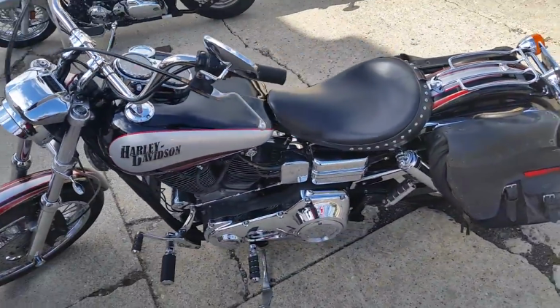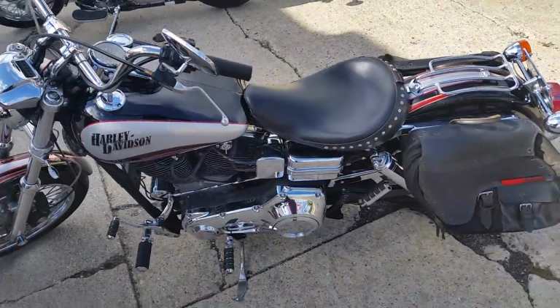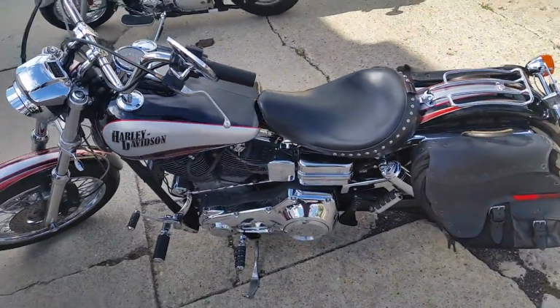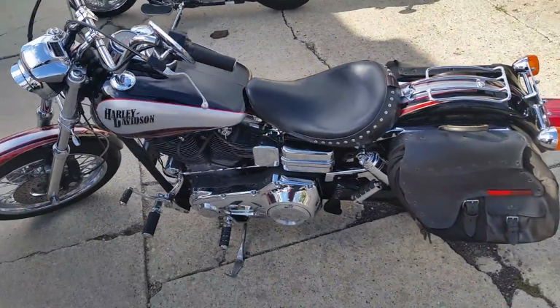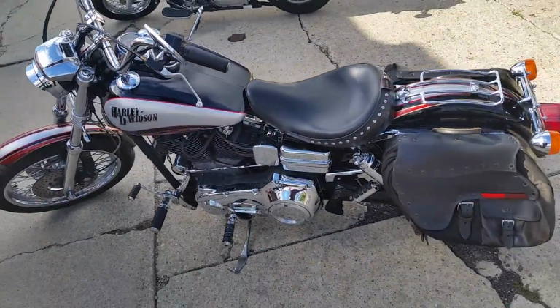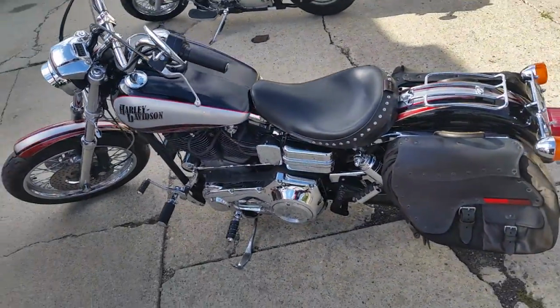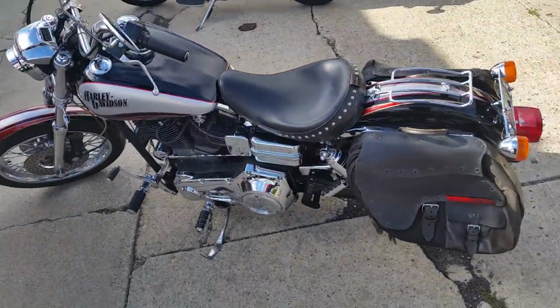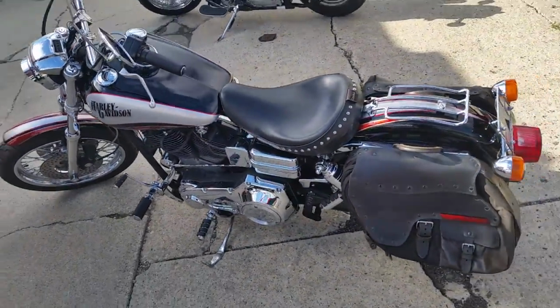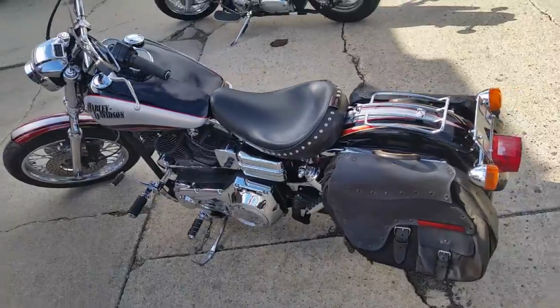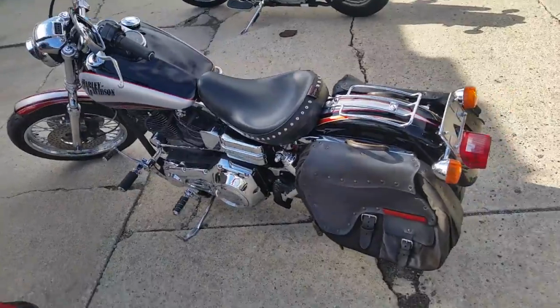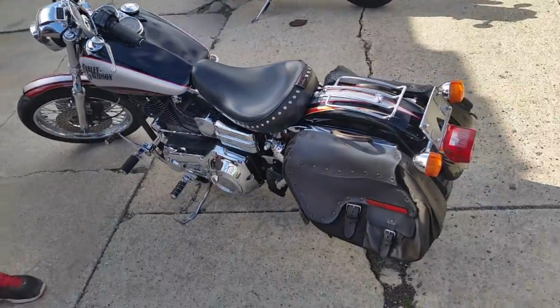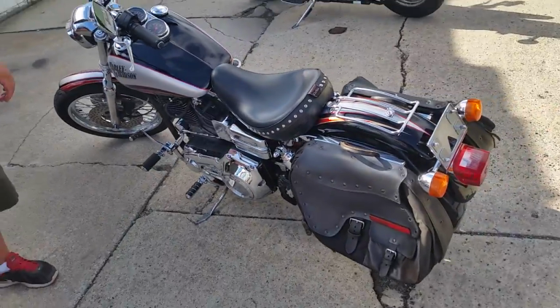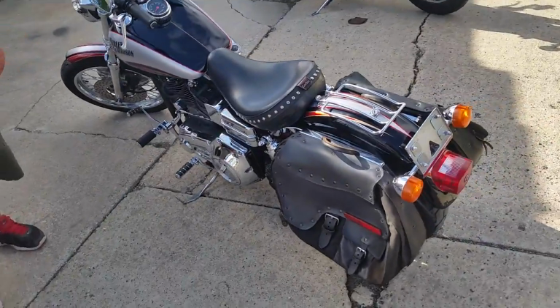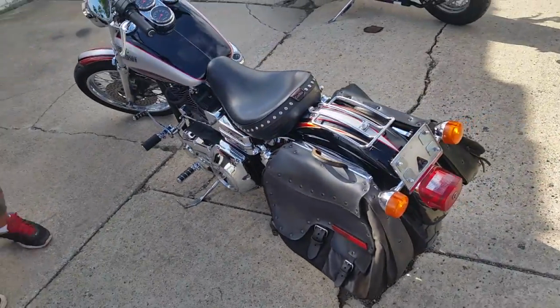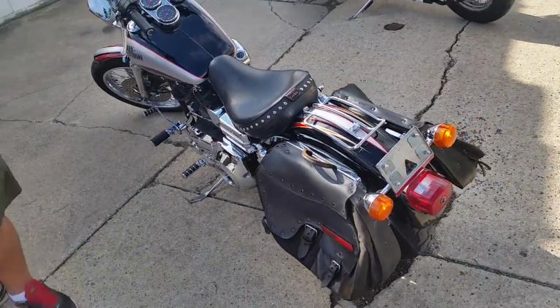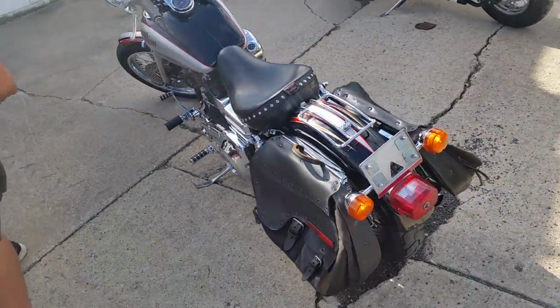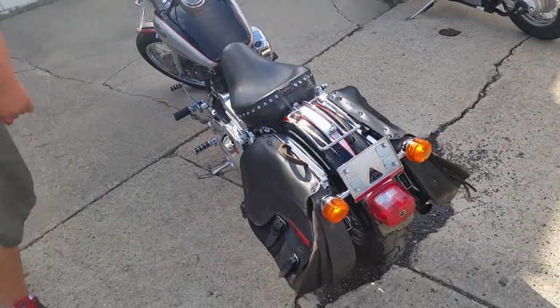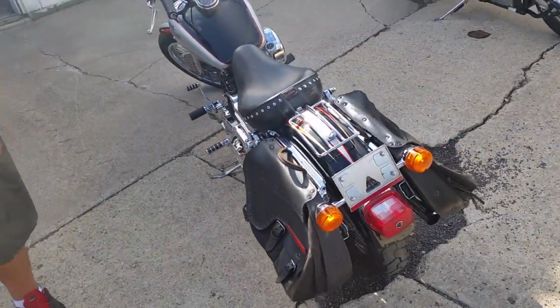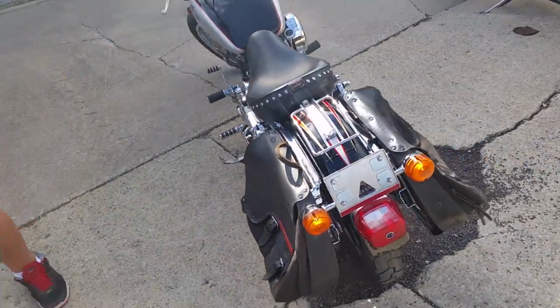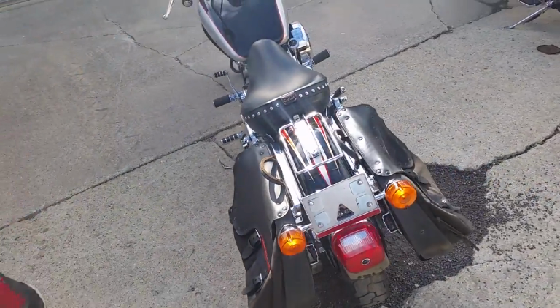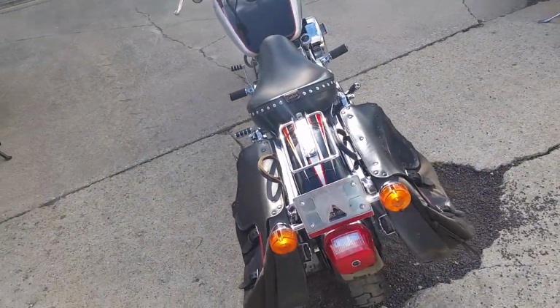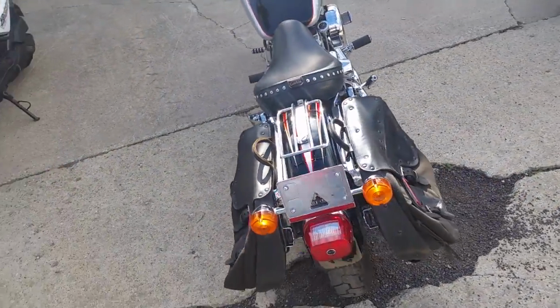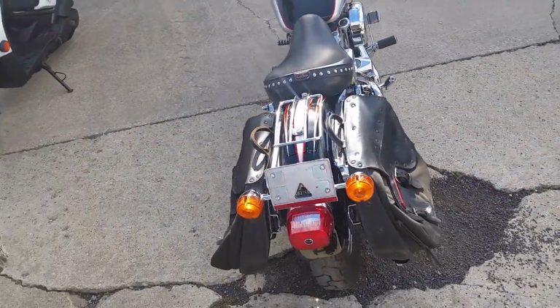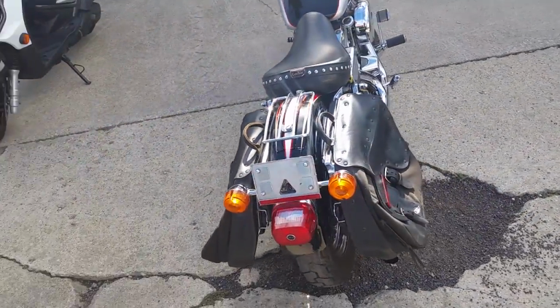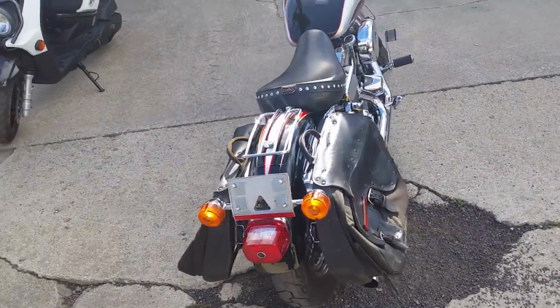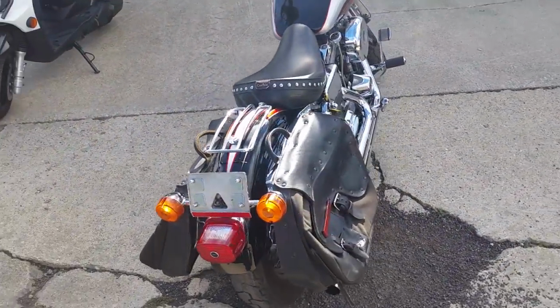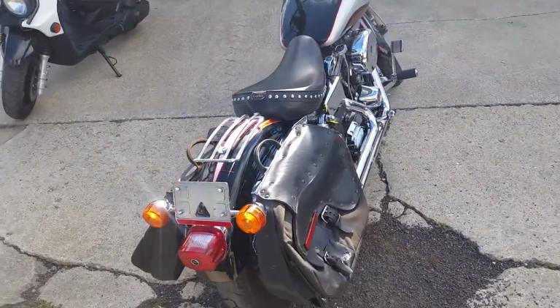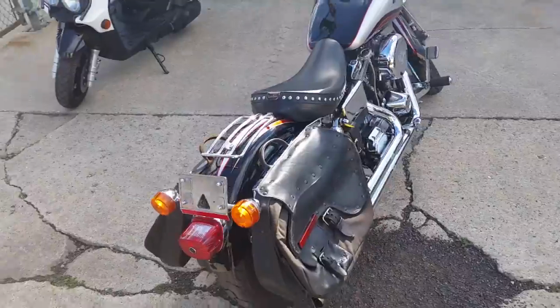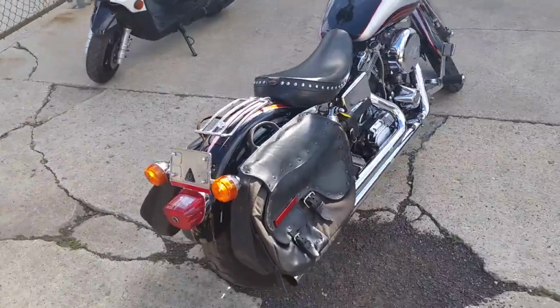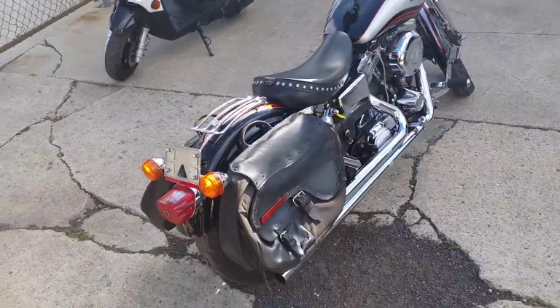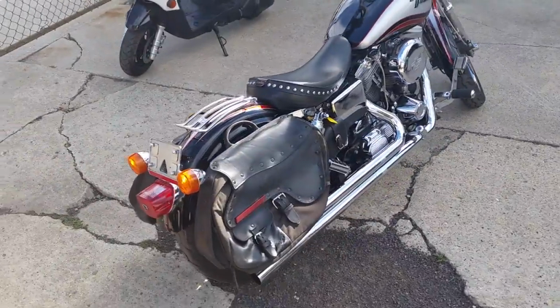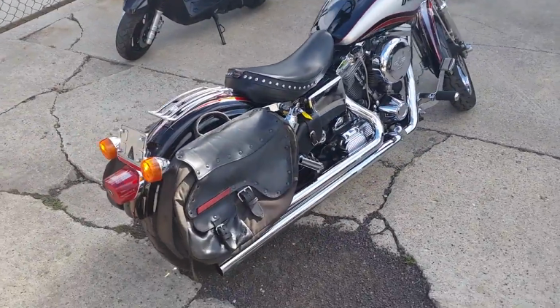Nice clean bike, needs nothing. Saddle bags, Corbin seat, tons of chrome, and this Vance & Hines exhaust makes this Dyna Lowrider sound as cool as it looks.